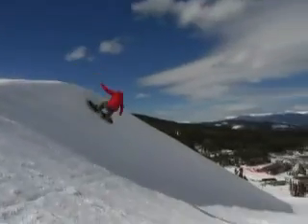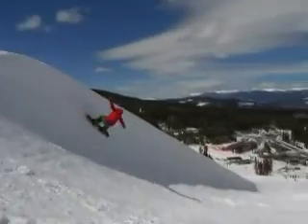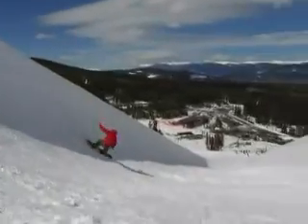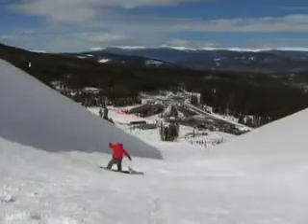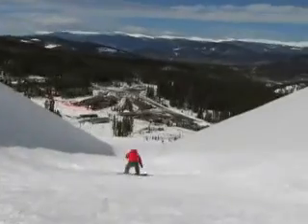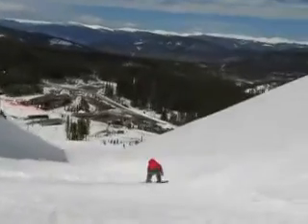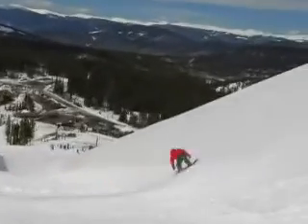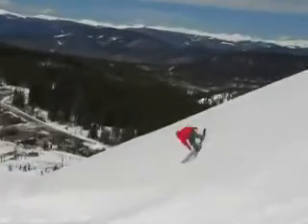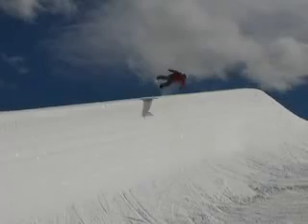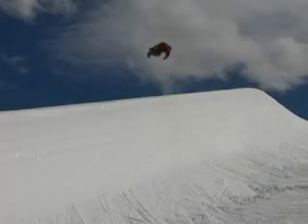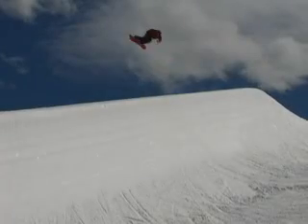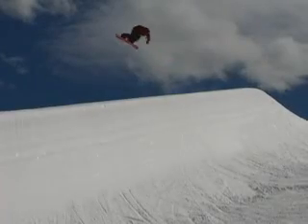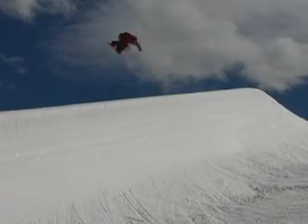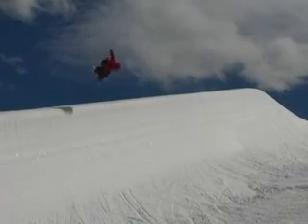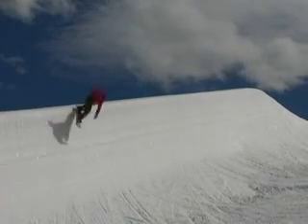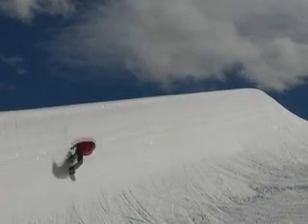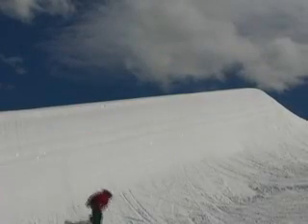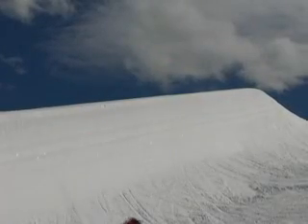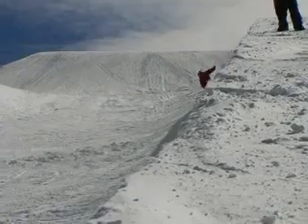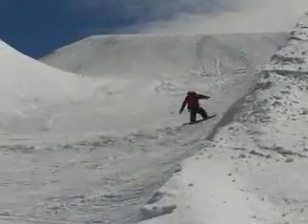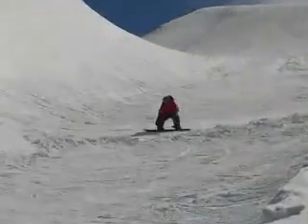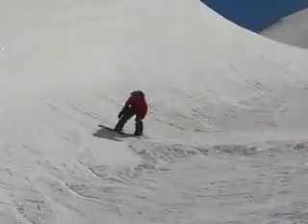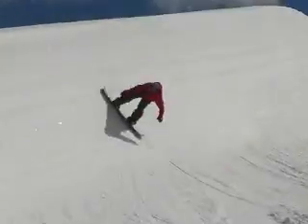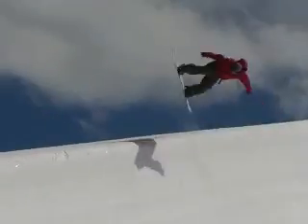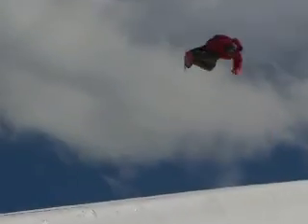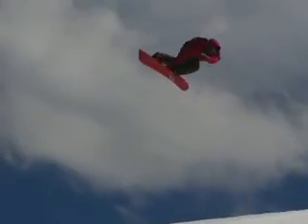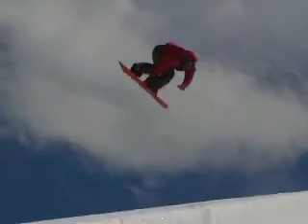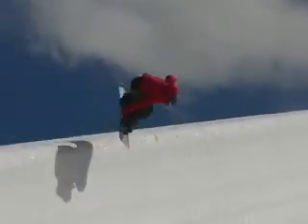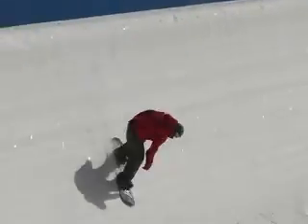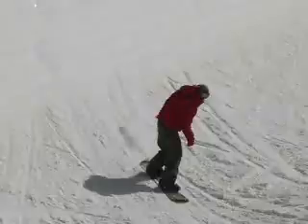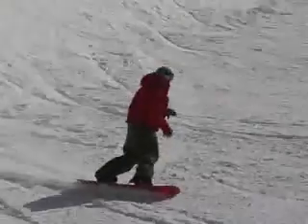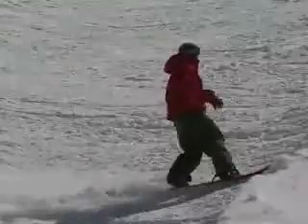Backside heel in the half pipe is all about leaning on your high backs. You practice holding your heels by carving down the hill all day long. That's usually how I like to start to feel out my board.